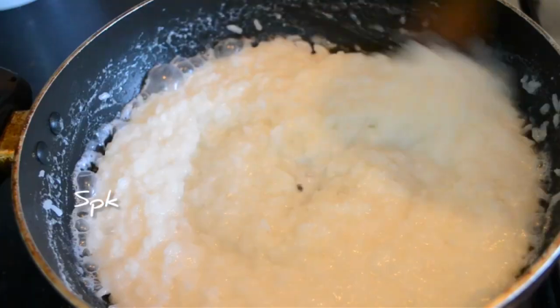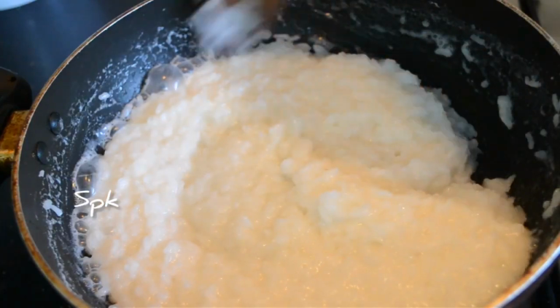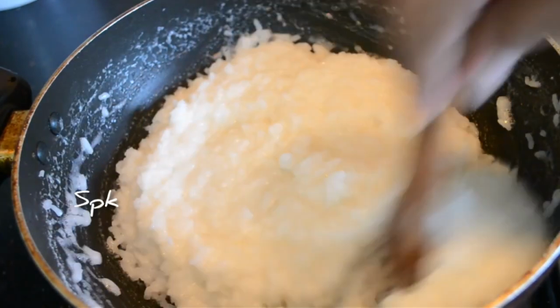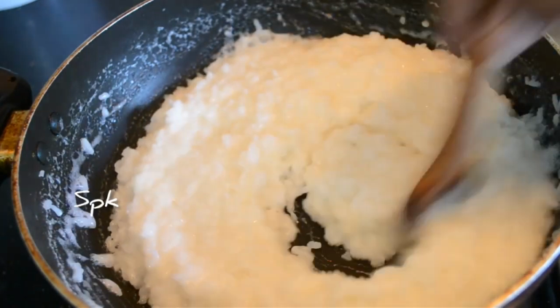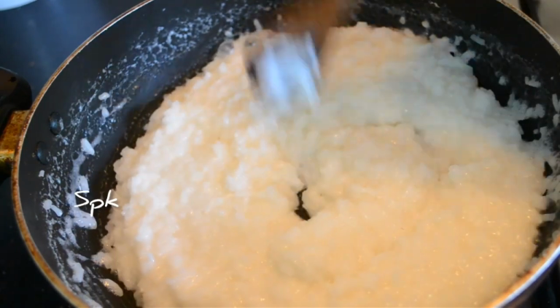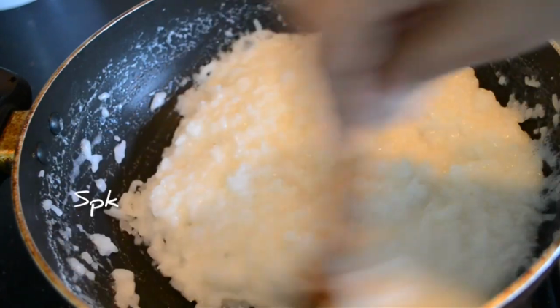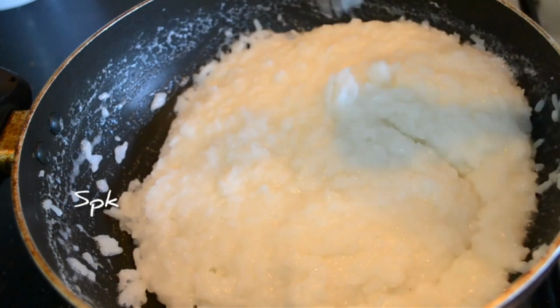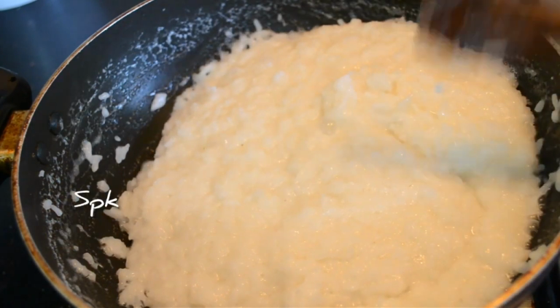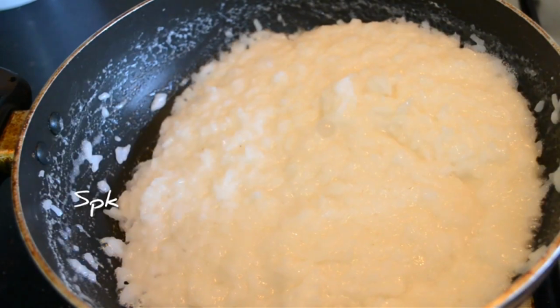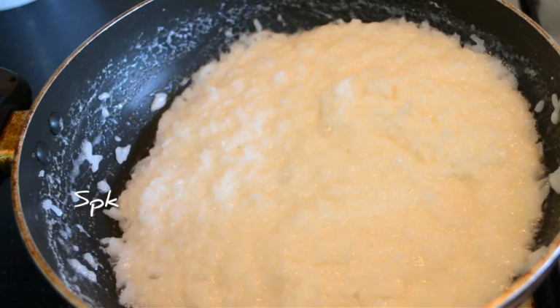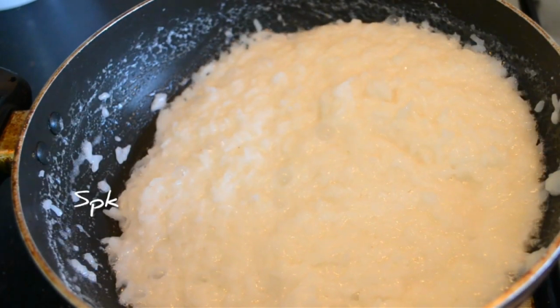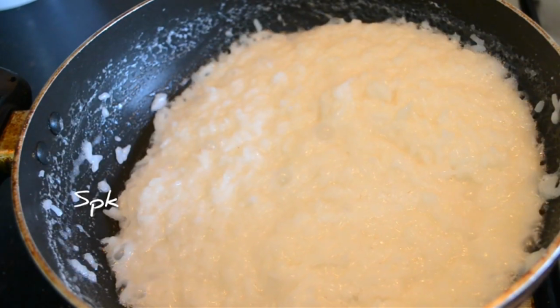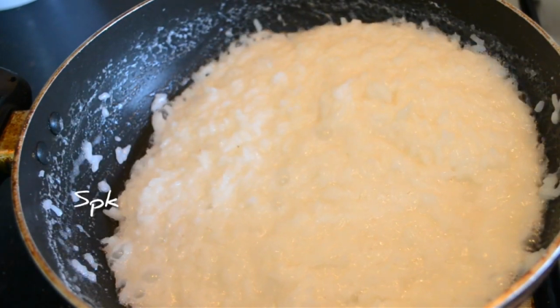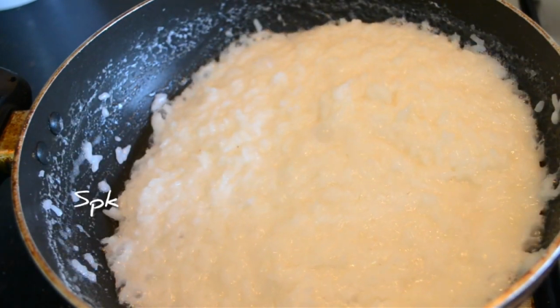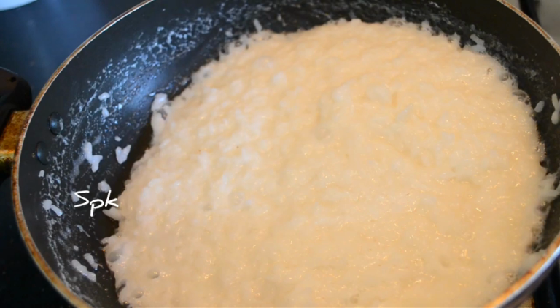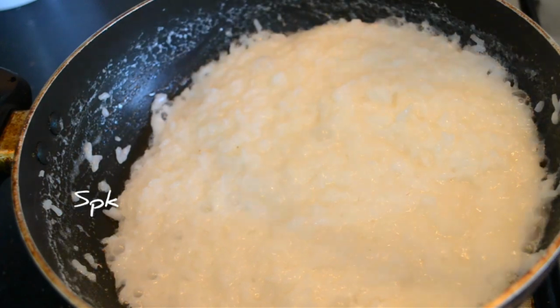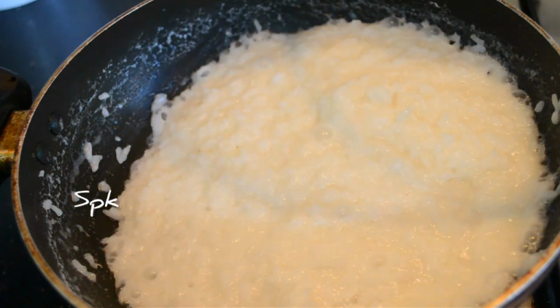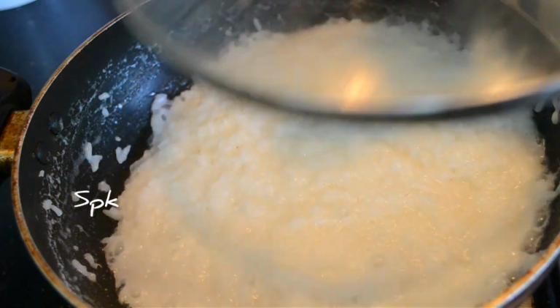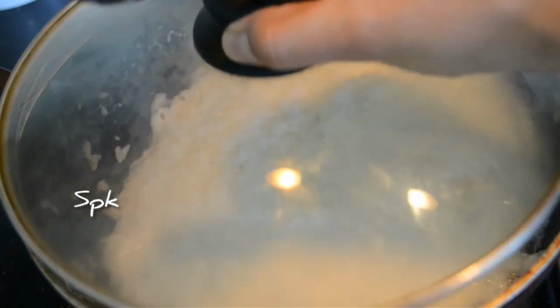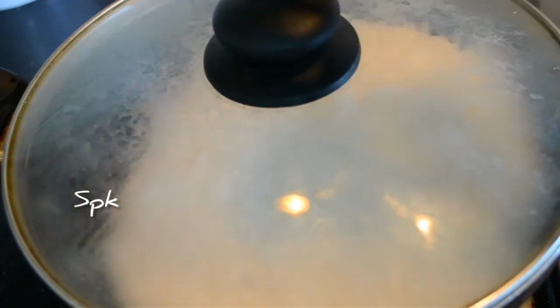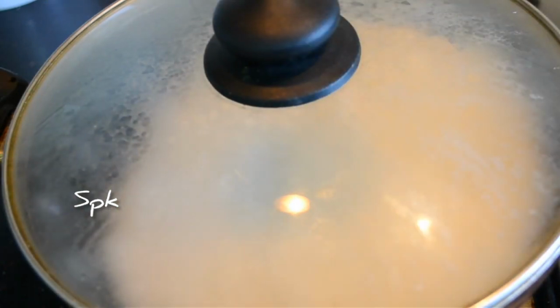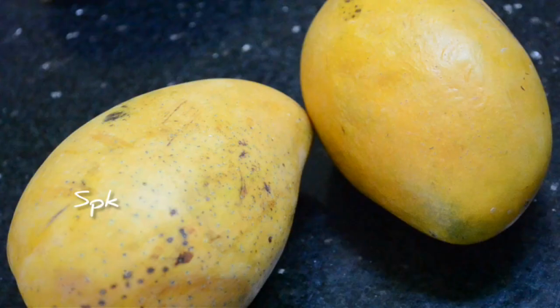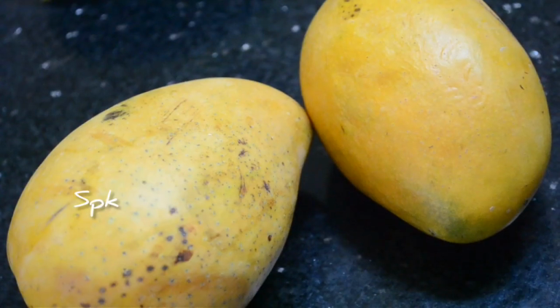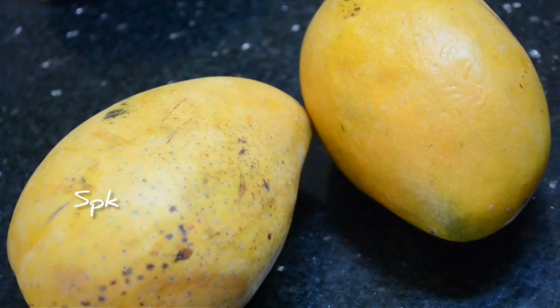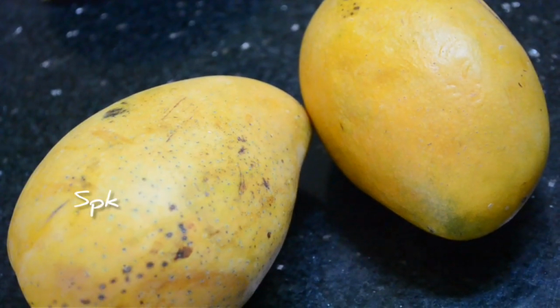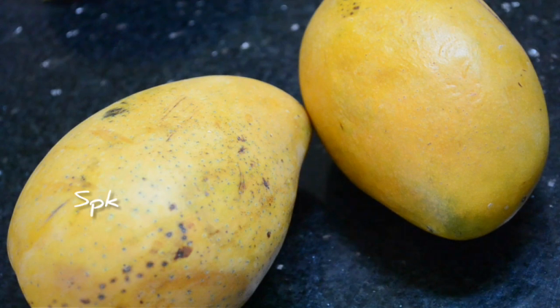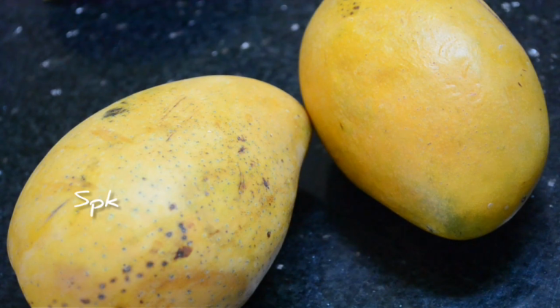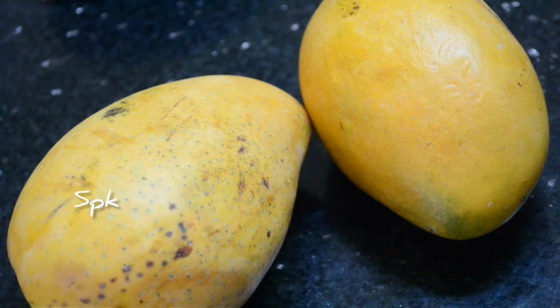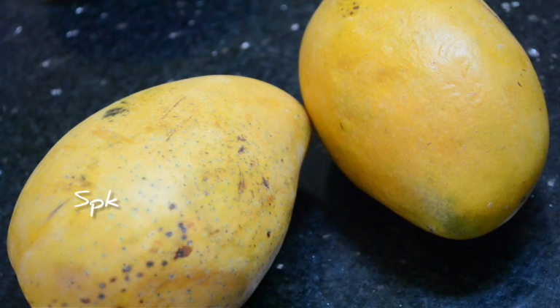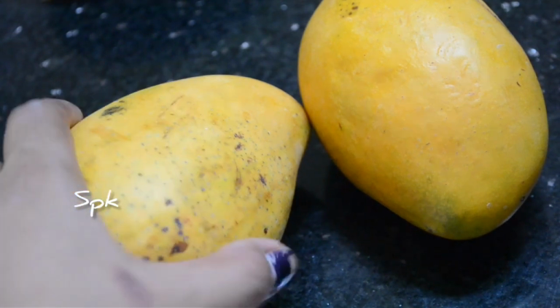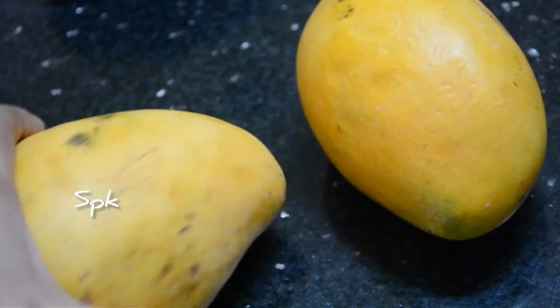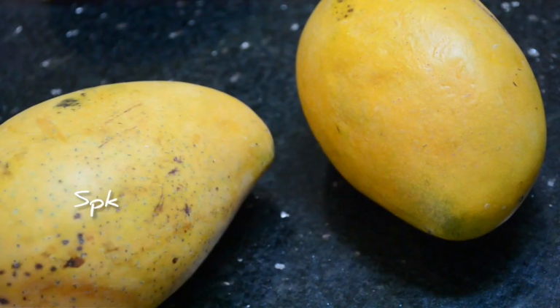We will add a little flame of fire. We will cut it a little. We will add mango puree to the rice — a little mango puree.